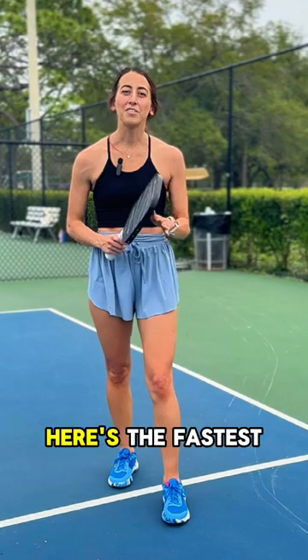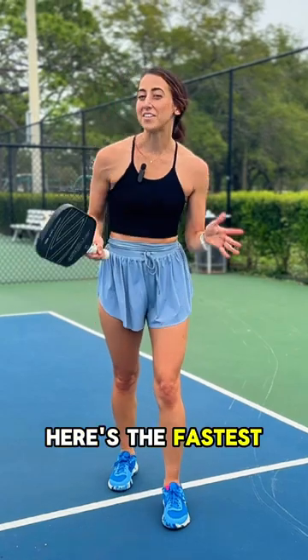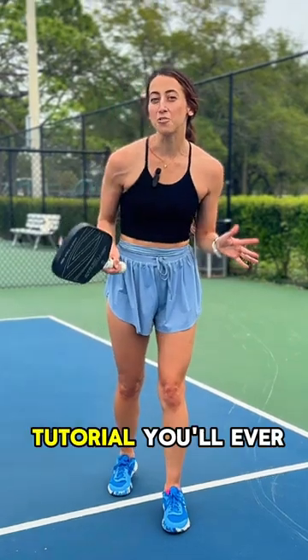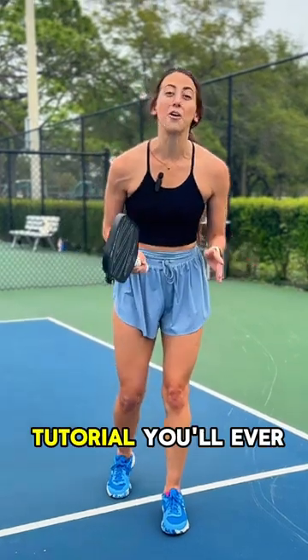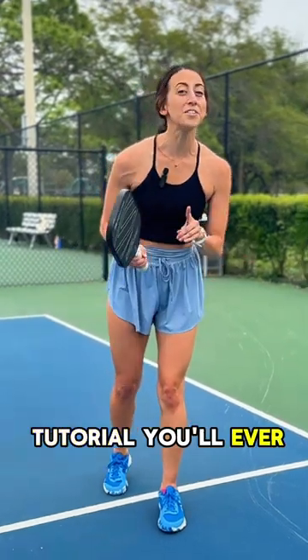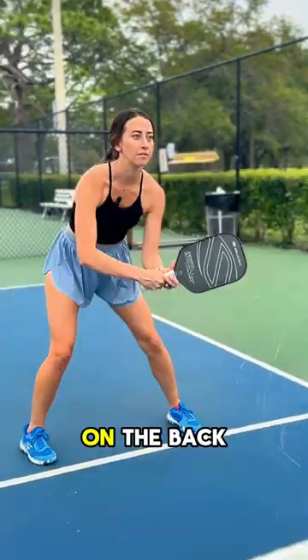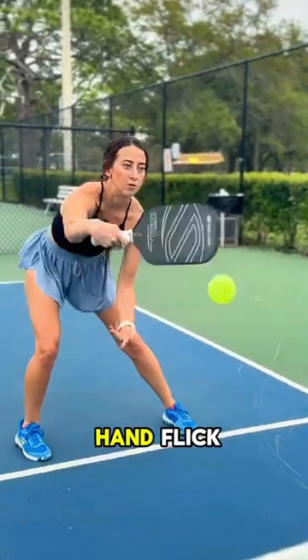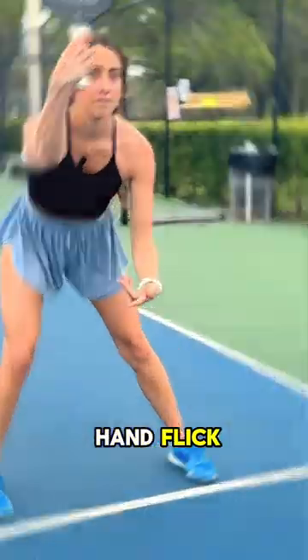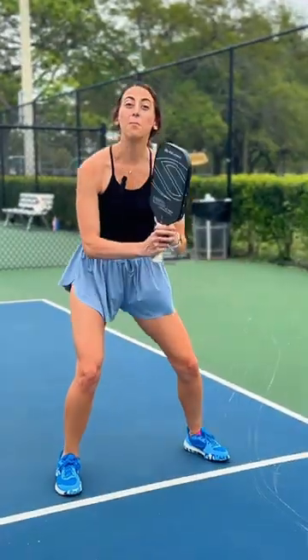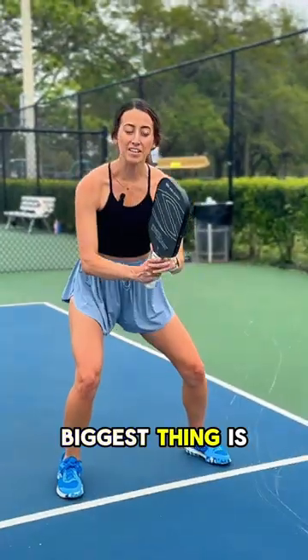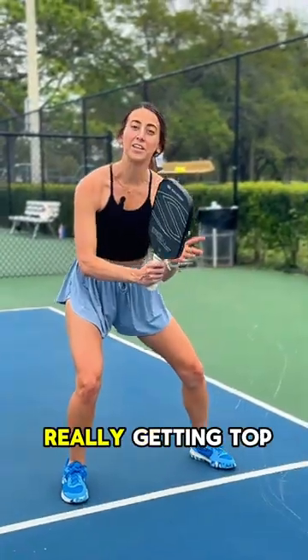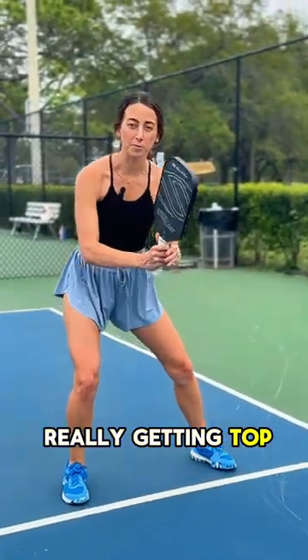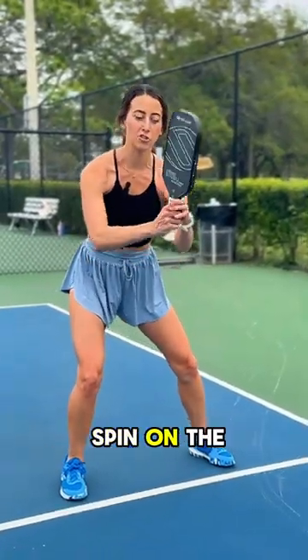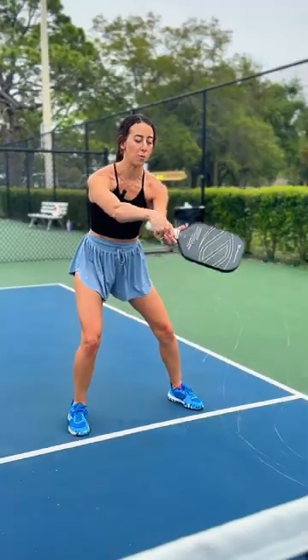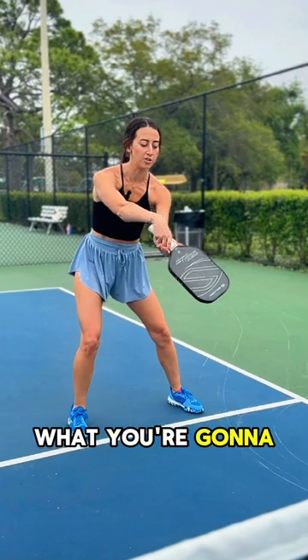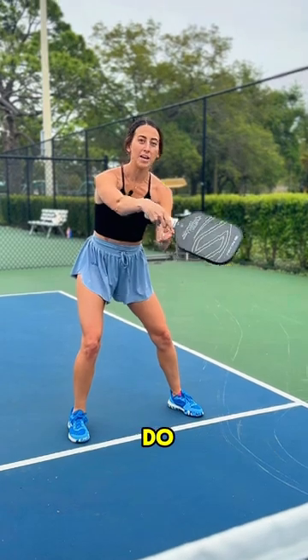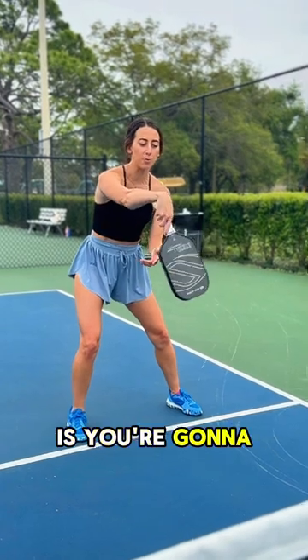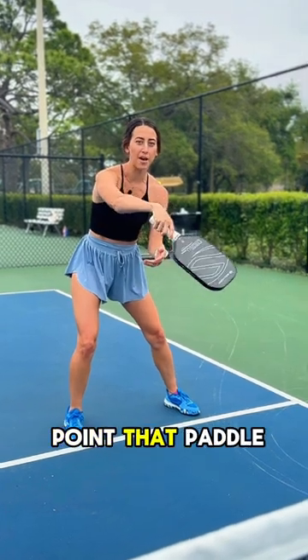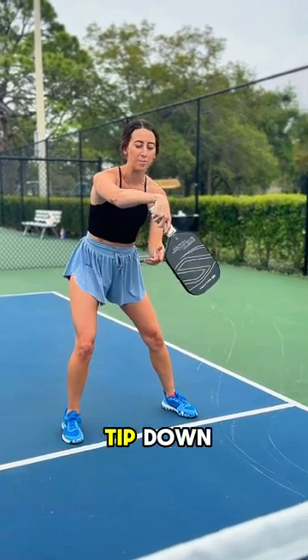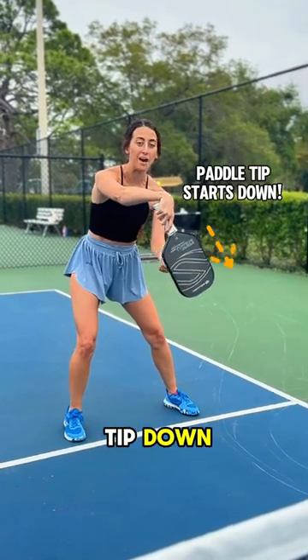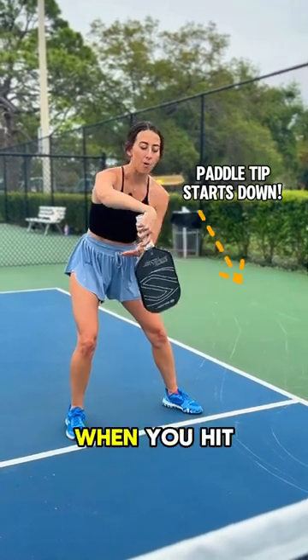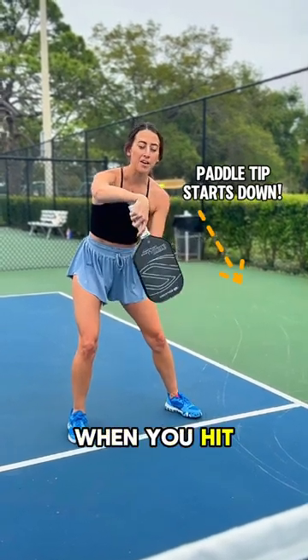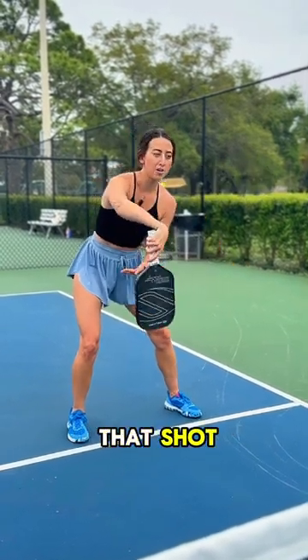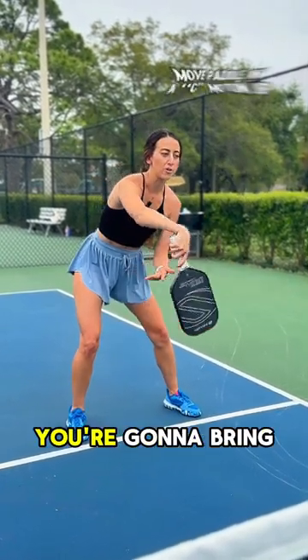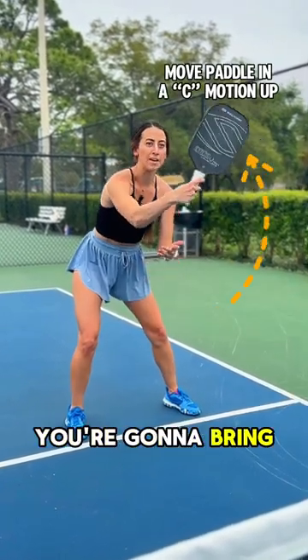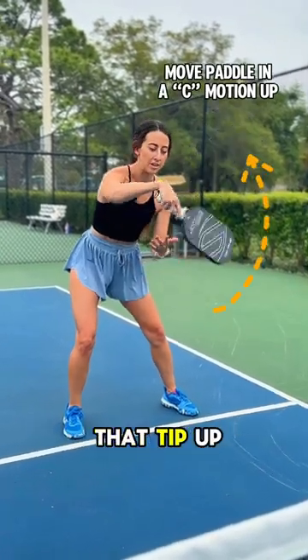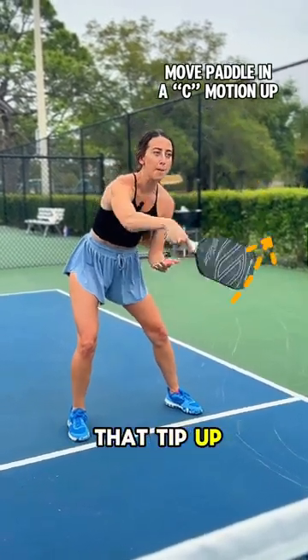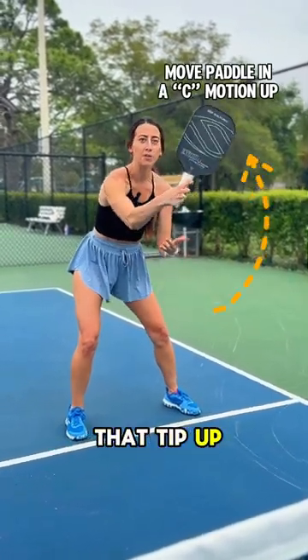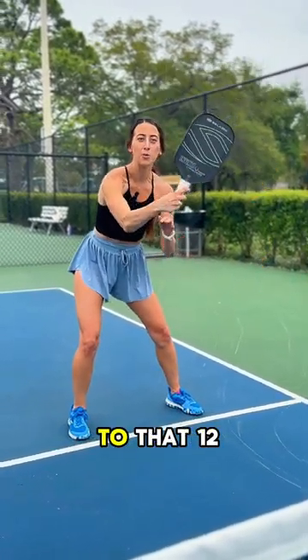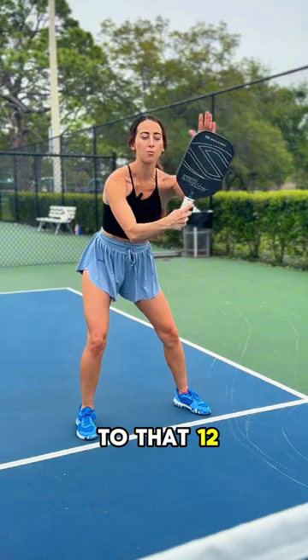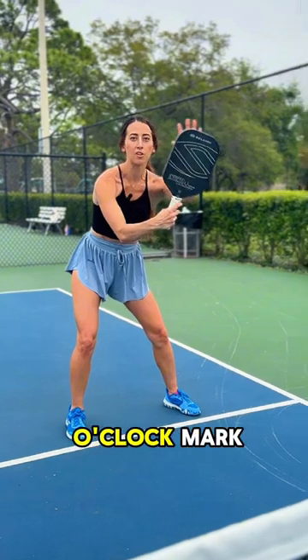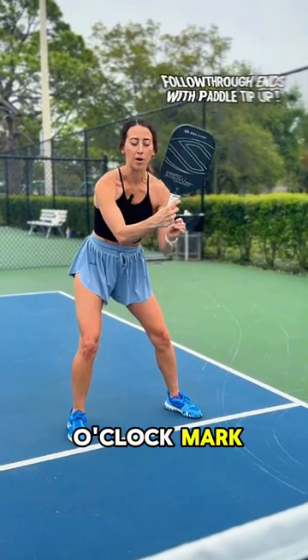Here's the fastest tutorial you'll ever see on the backhand flick. The biggest thing is really getting topspin on the shot. What you're going to do is point that paddle tip down, and when you hit that shot, you're going to bring that tip up to that 12 o'clock mark.